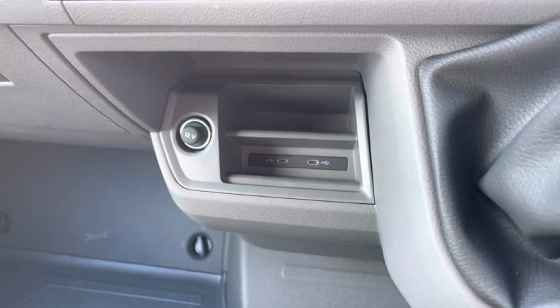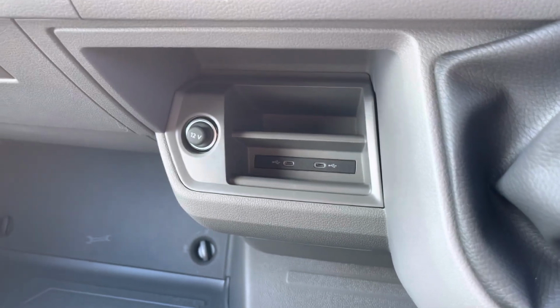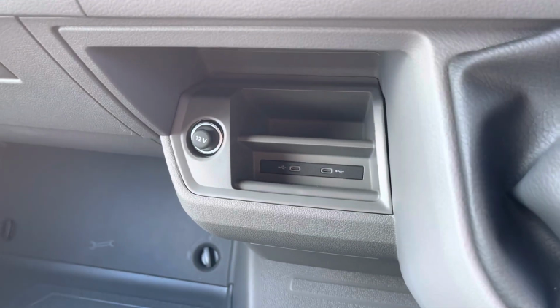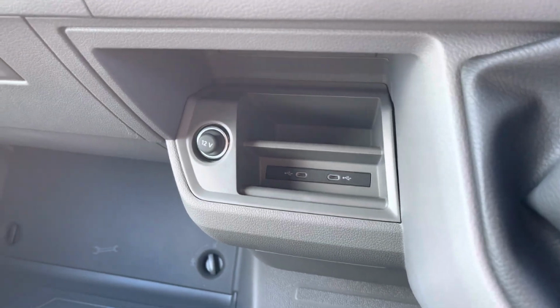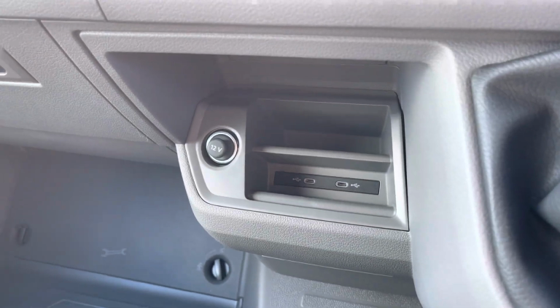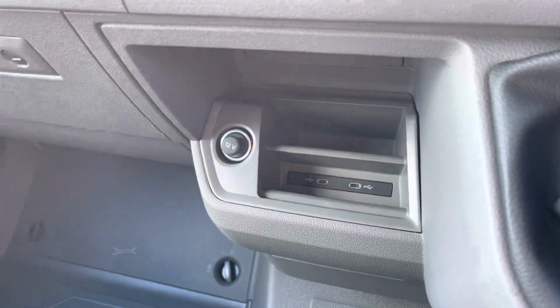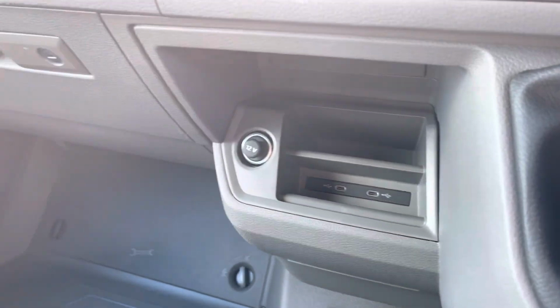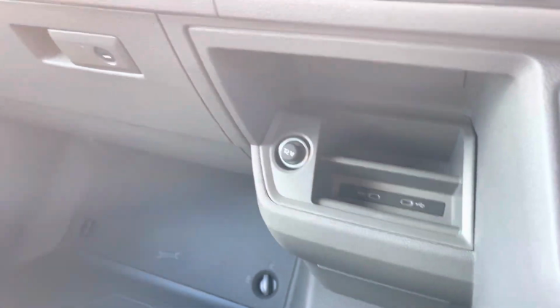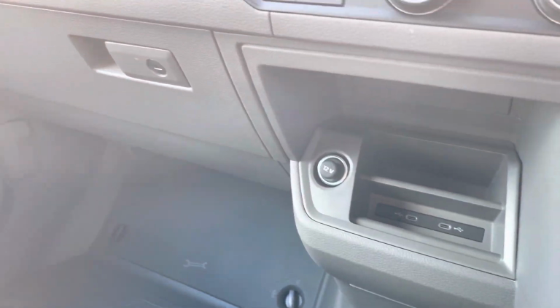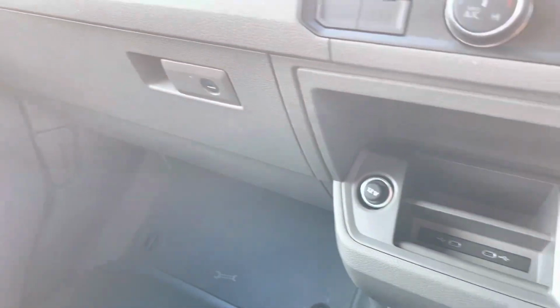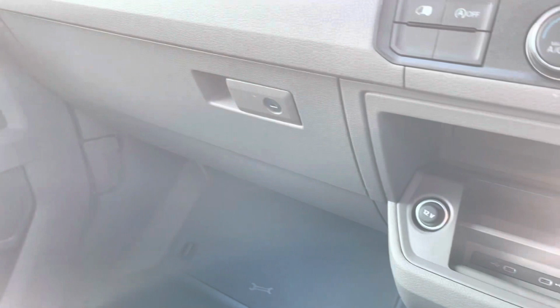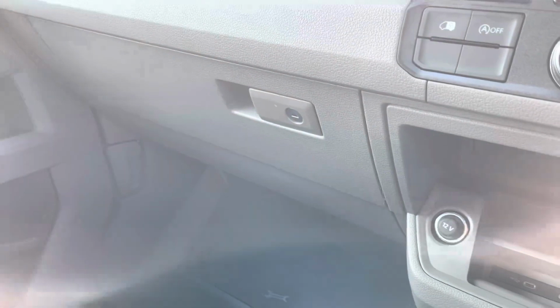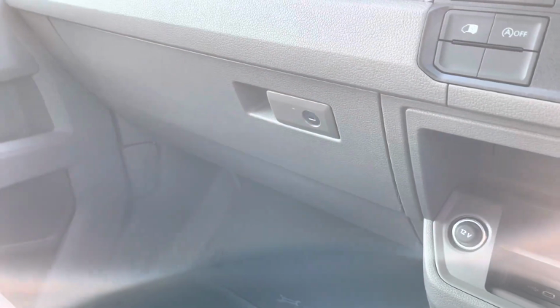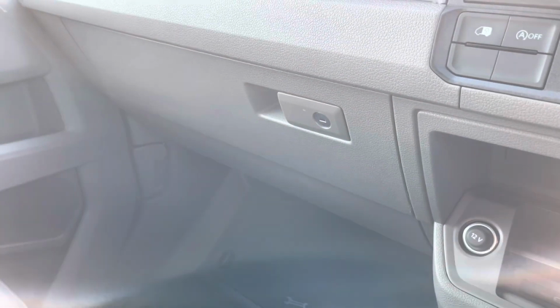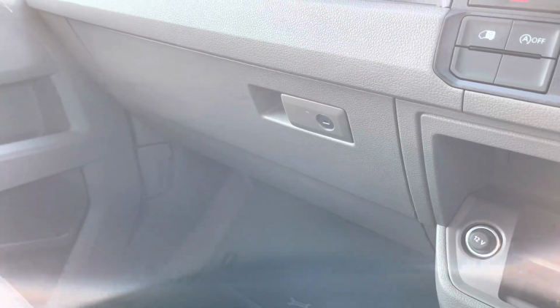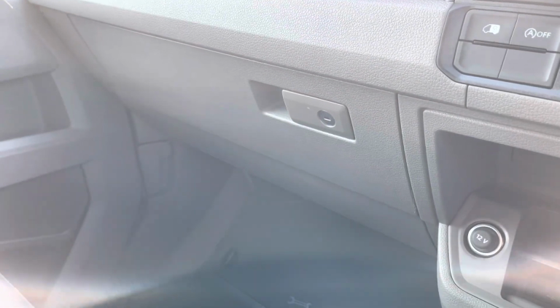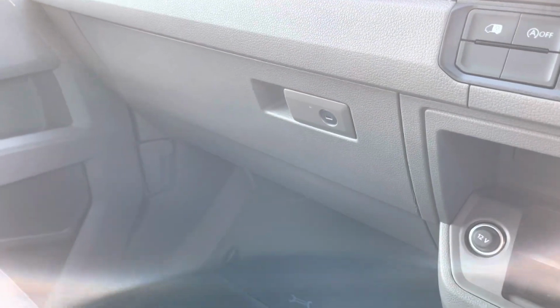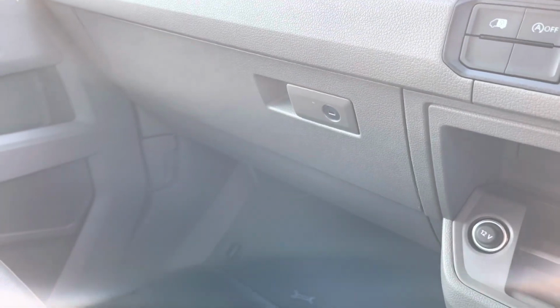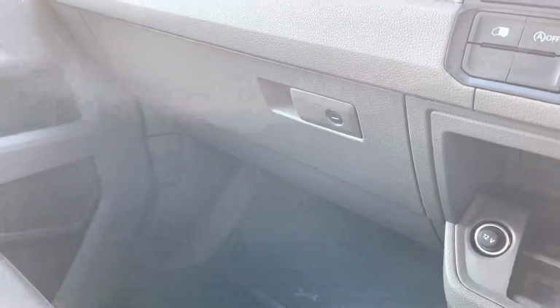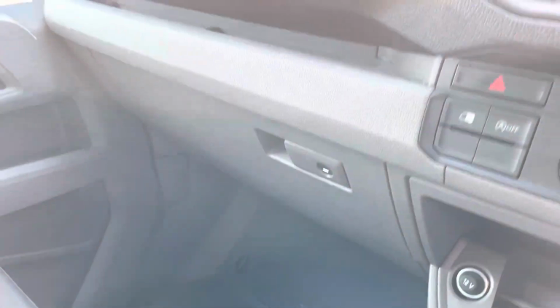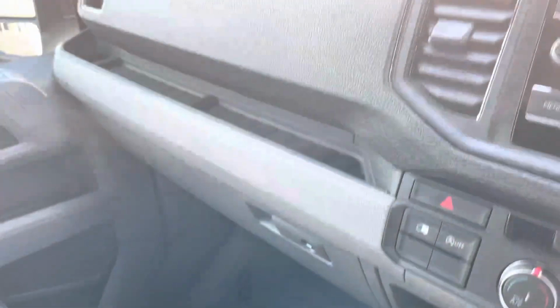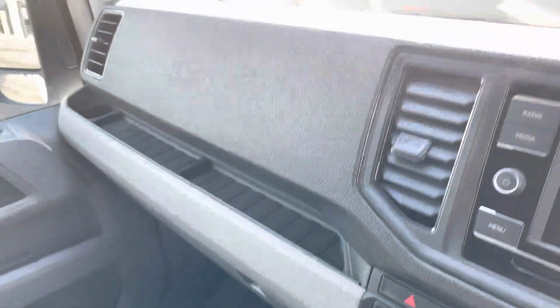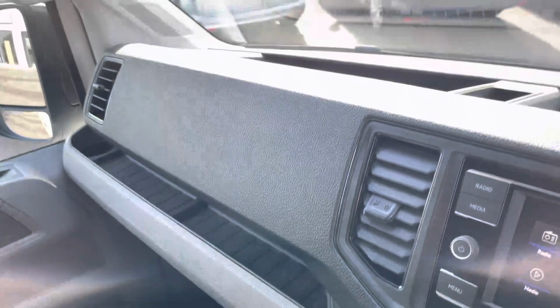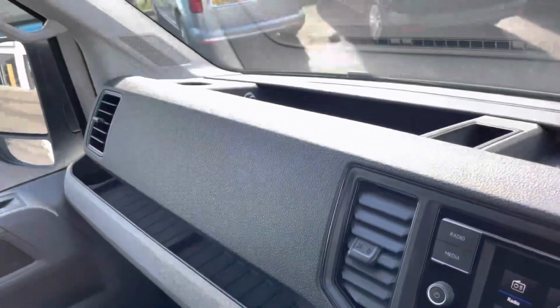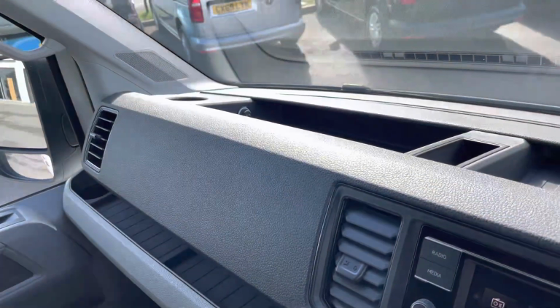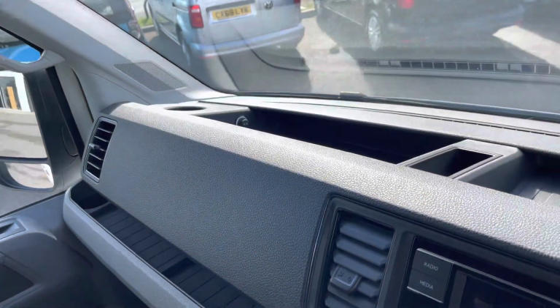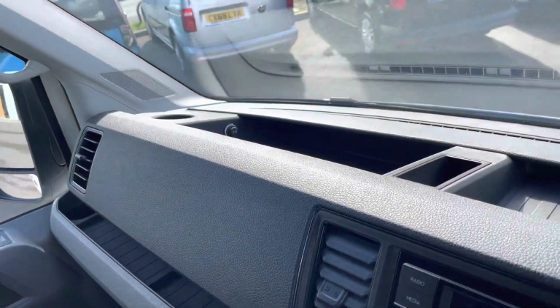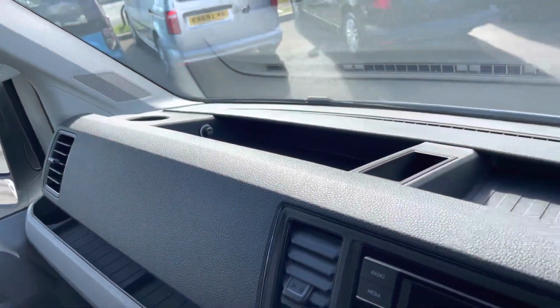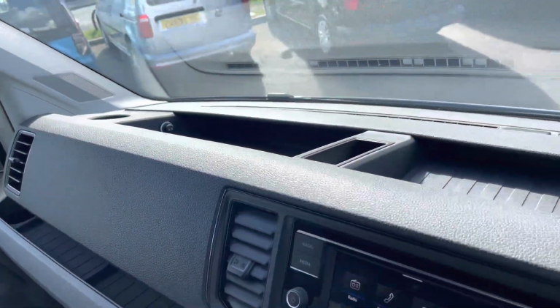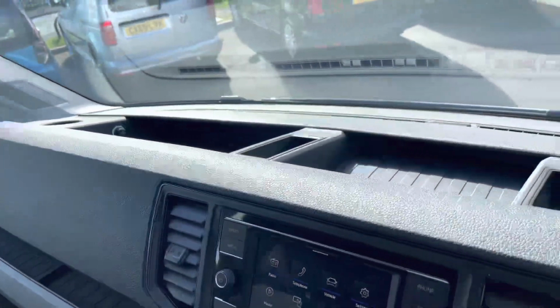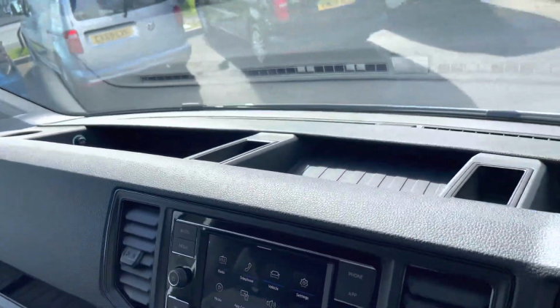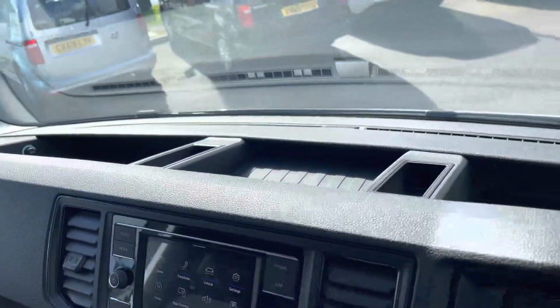Practicality is not skimped on, with lower storage where the two USB-C ports are located. Just next to that is a lockable glove compartment for peace of mind when leaving the vehicle, along with ample storage in the dashboard as well.